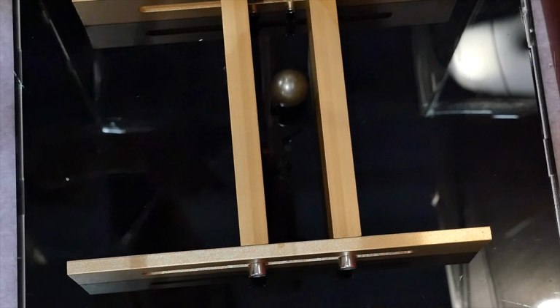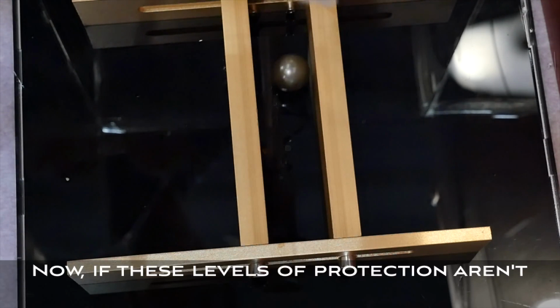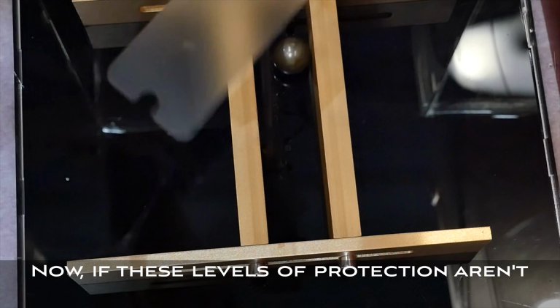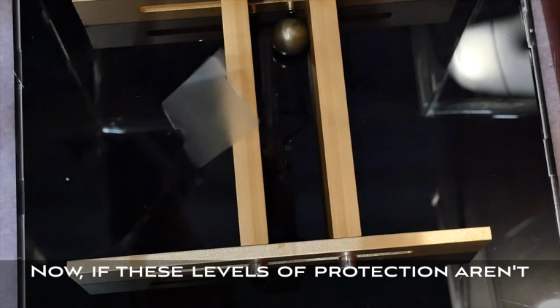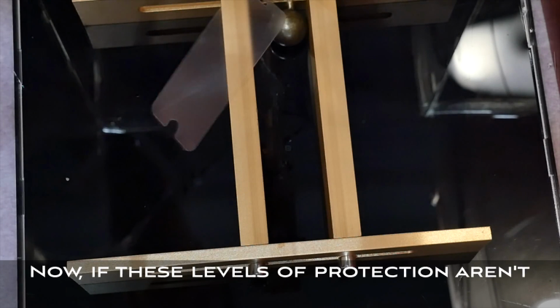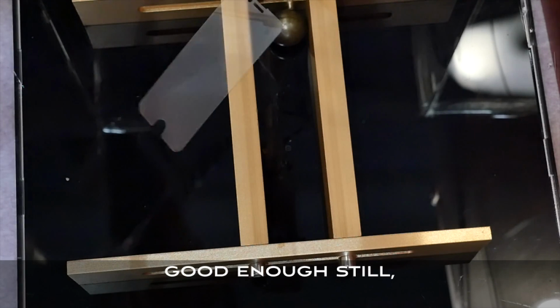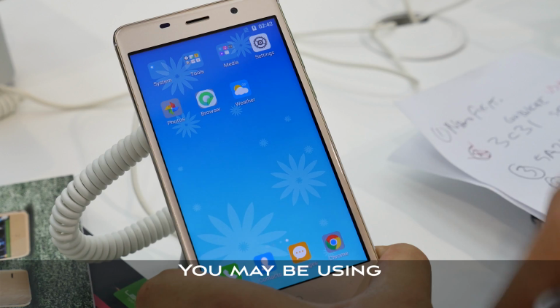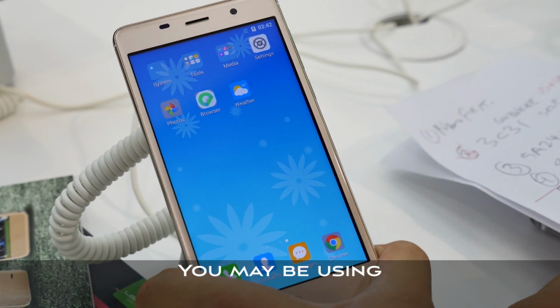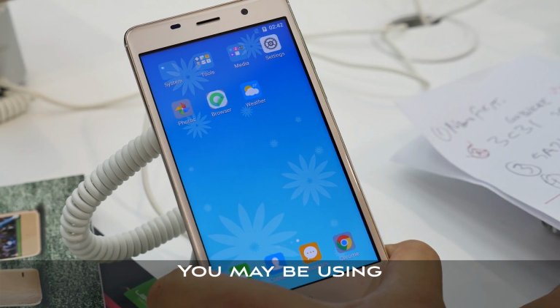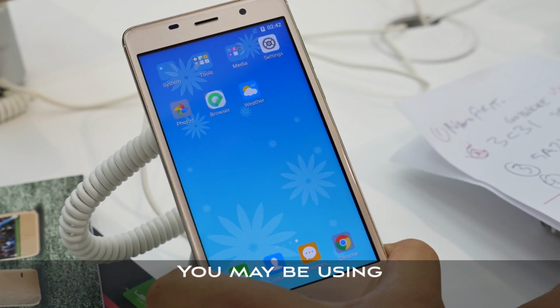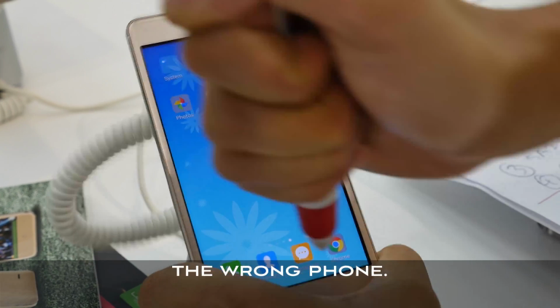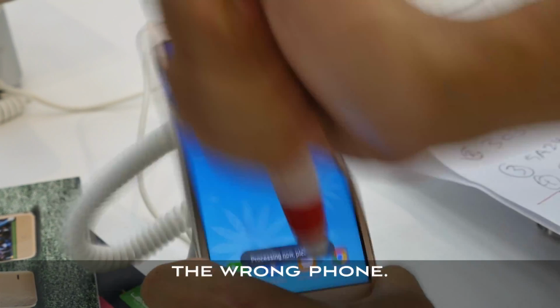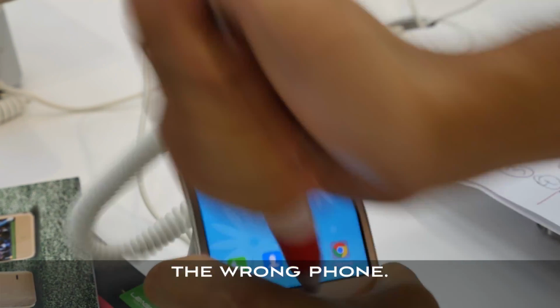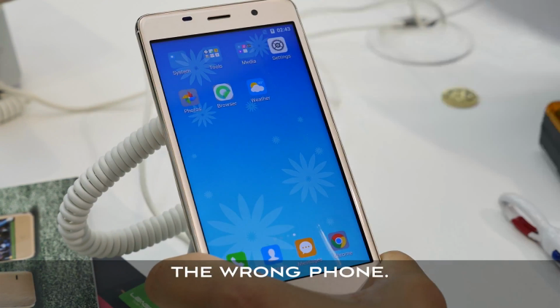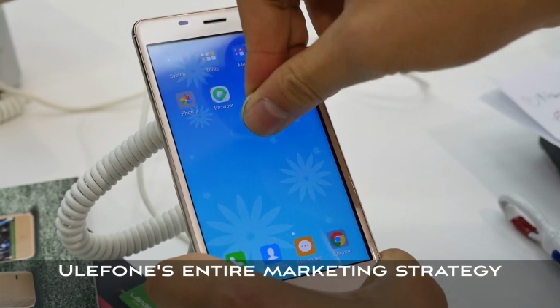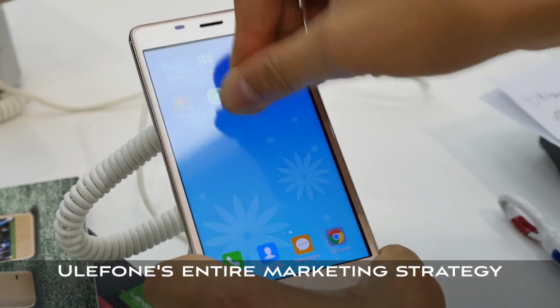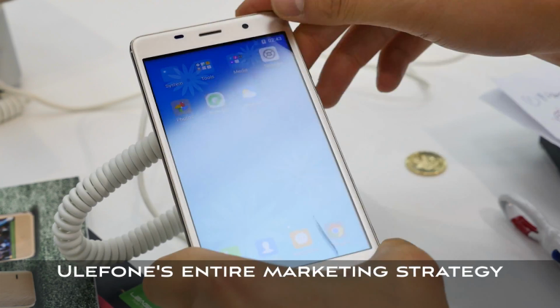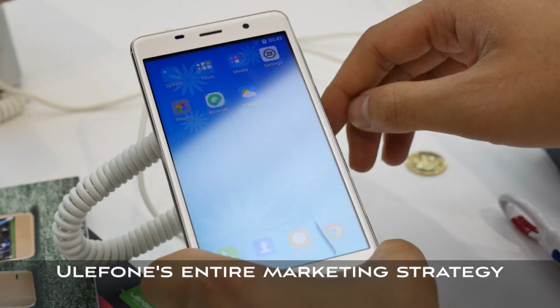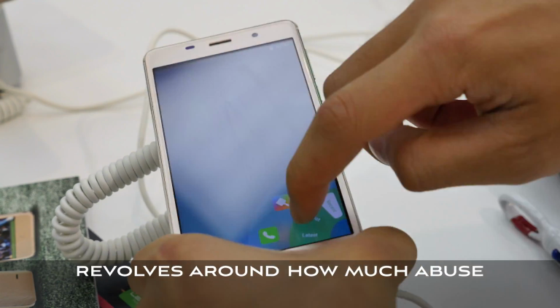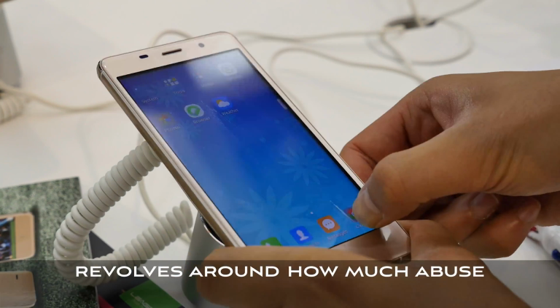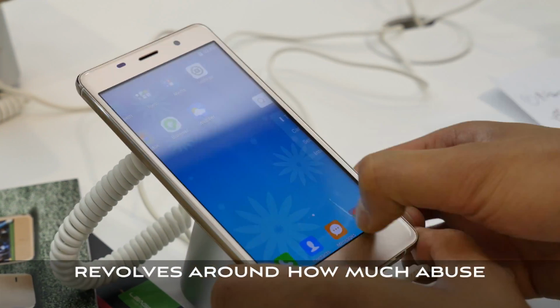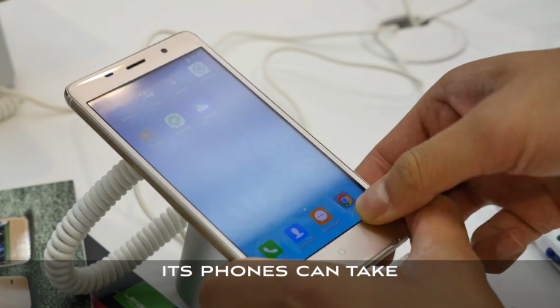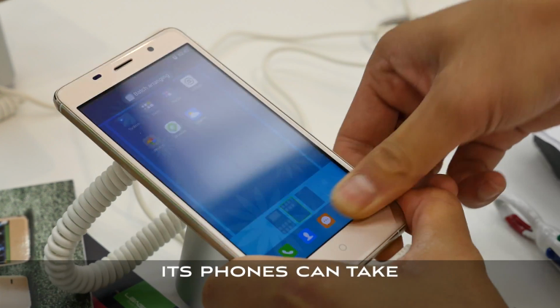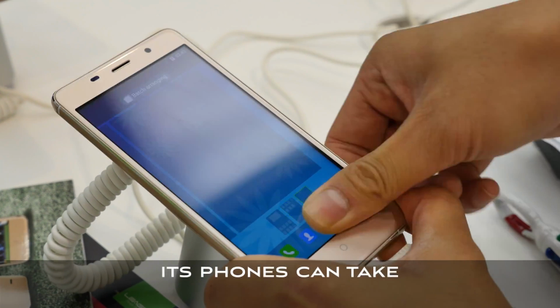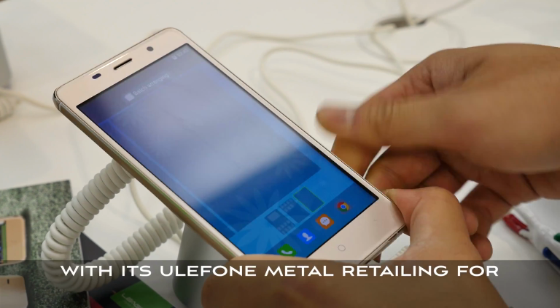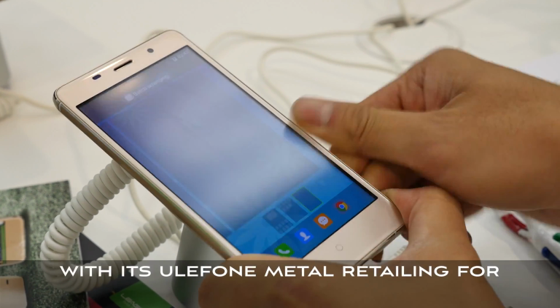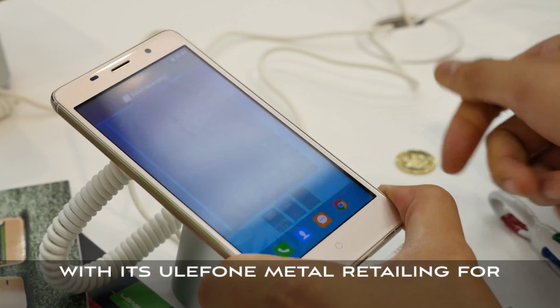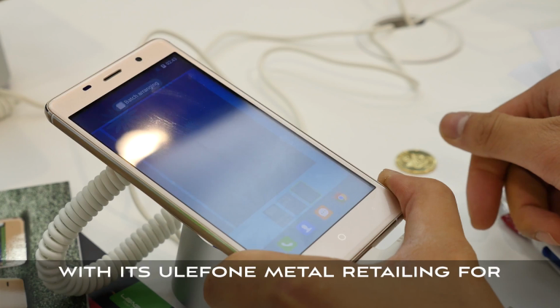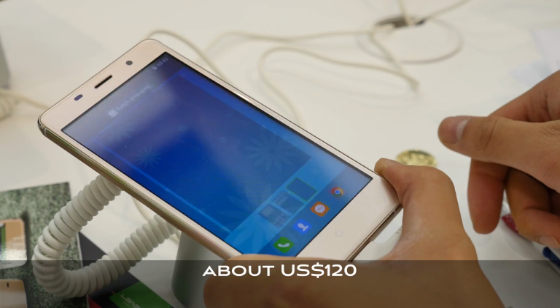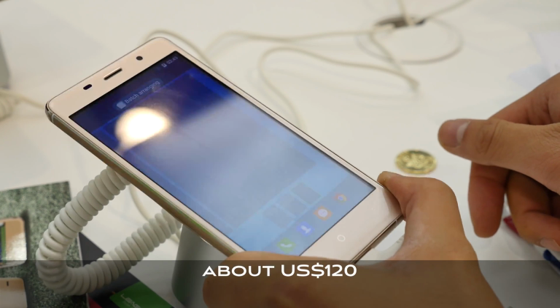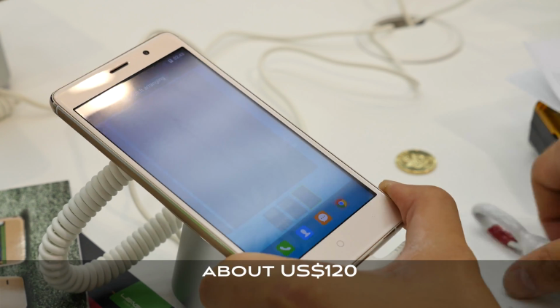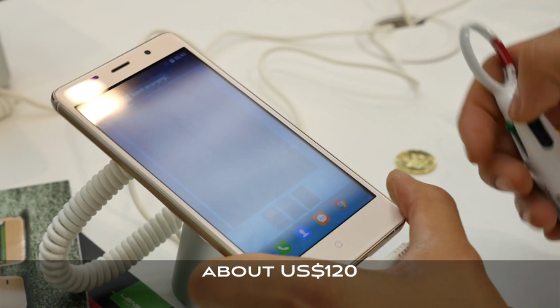Now if these levels of protection aren't good enough still, you may be using the wrong phone. Ulifone's entire marketing strategy revolves around how much abuse its phones can take, with its Ulifone Metal retailing for about $120 US dollars.